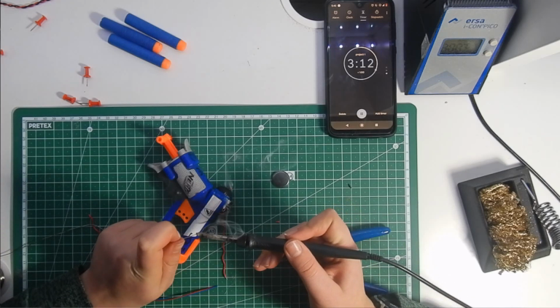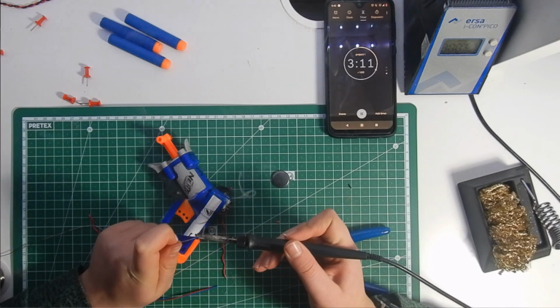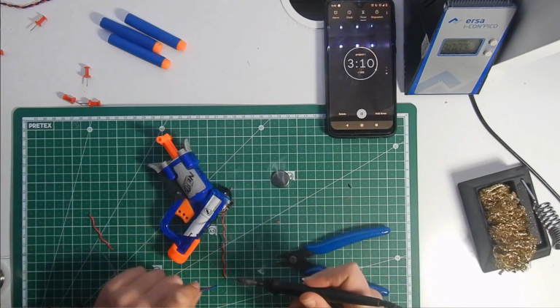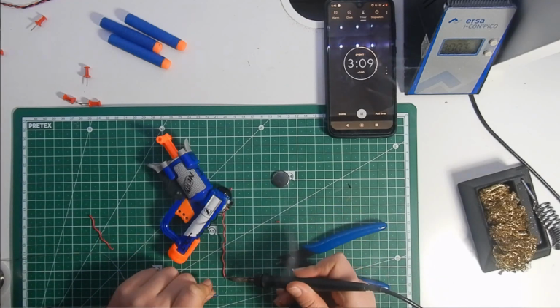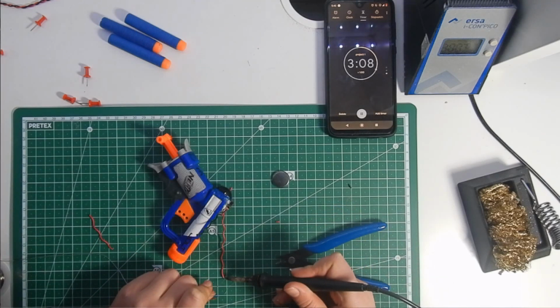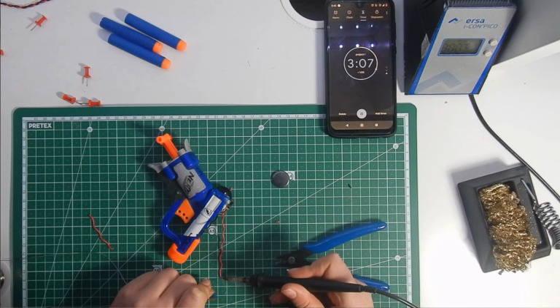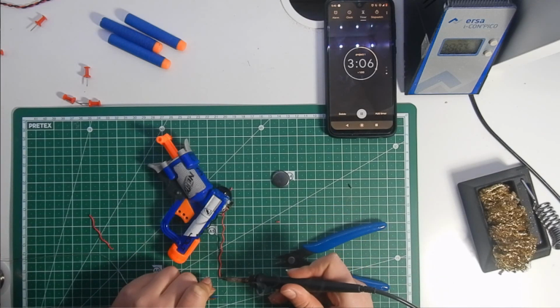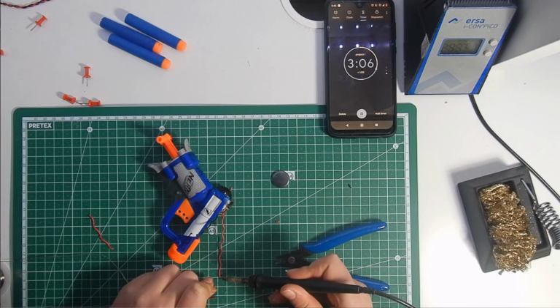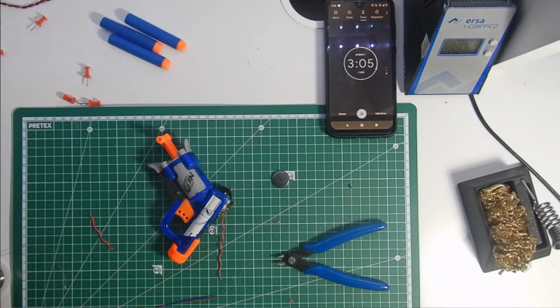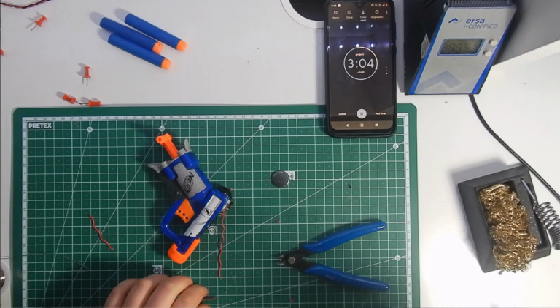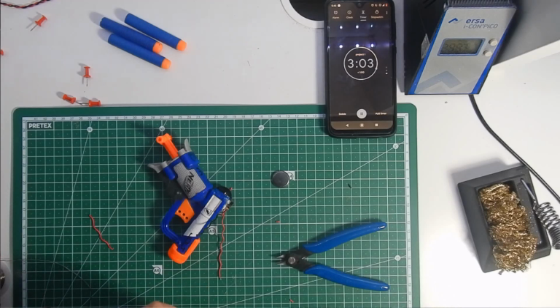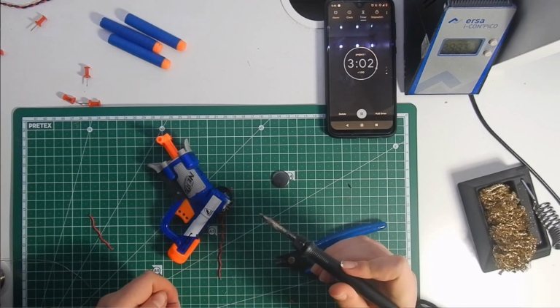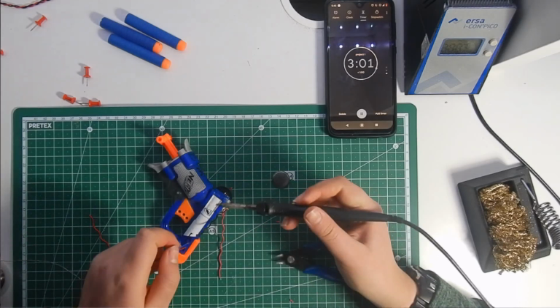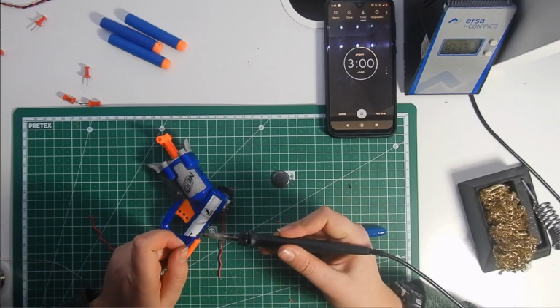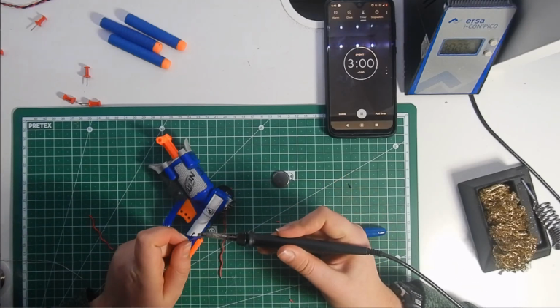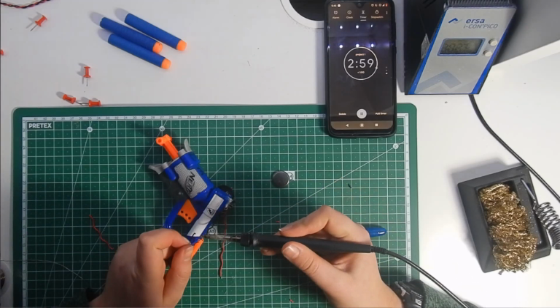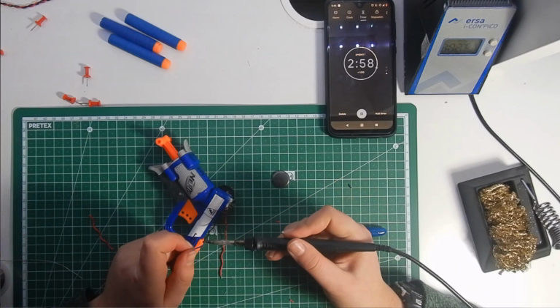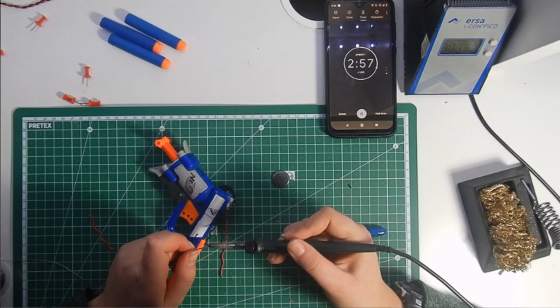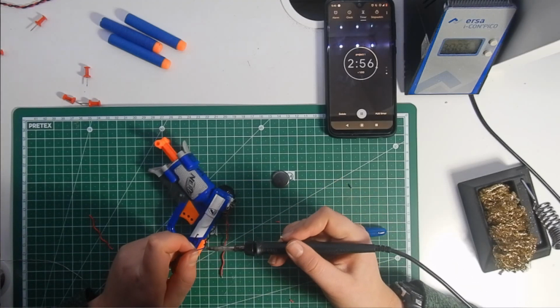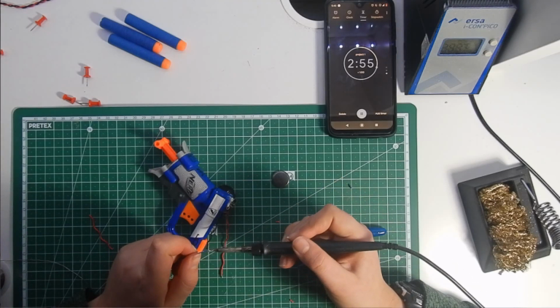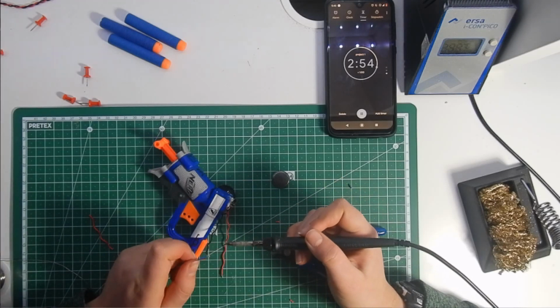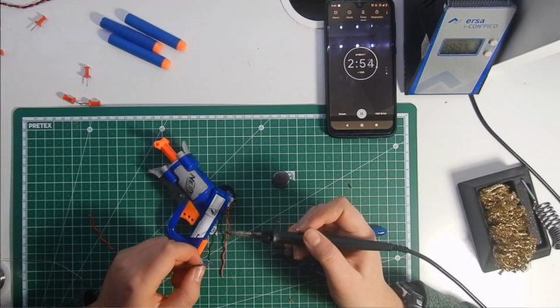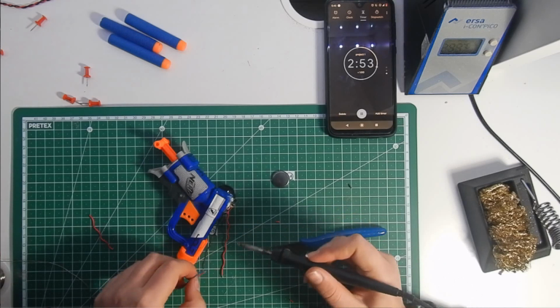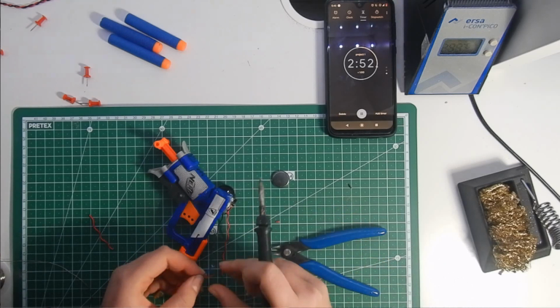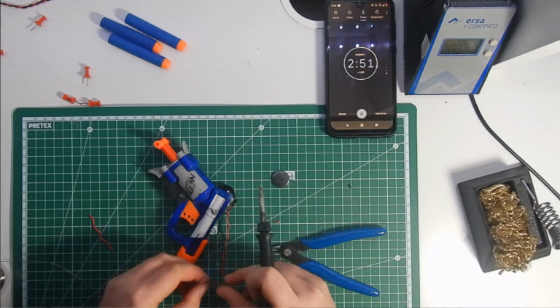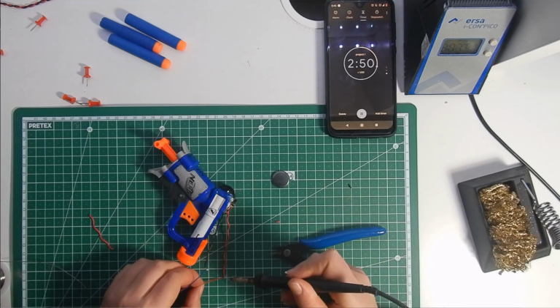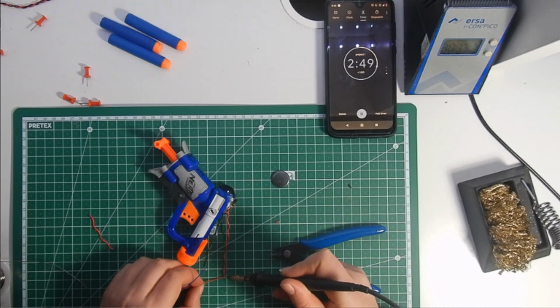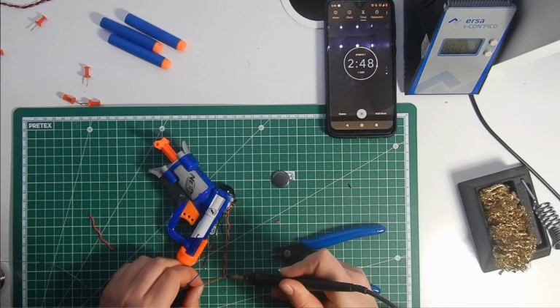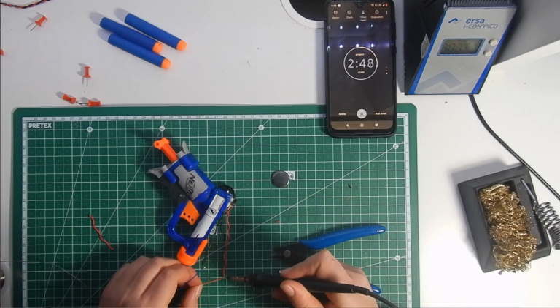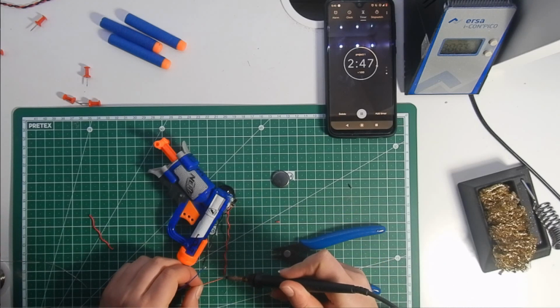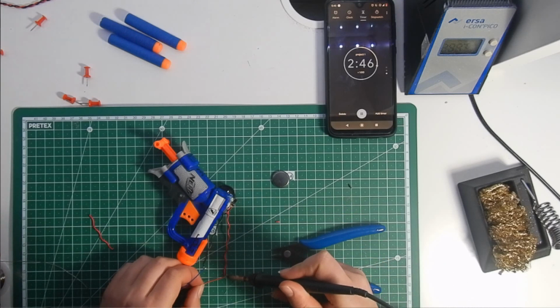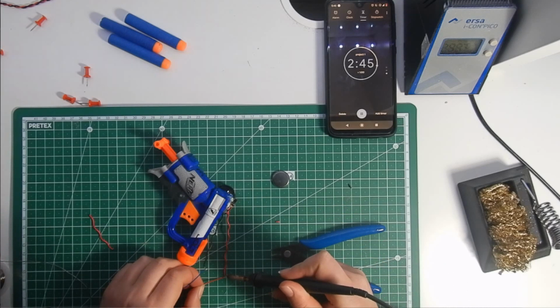Then just solder the laser to the plus and minus wires and glue it to the front of the gun. I recommend taking your time to make sure the laser is as straight and accurate as possible. Mine is a bit off center since I had to hurry.